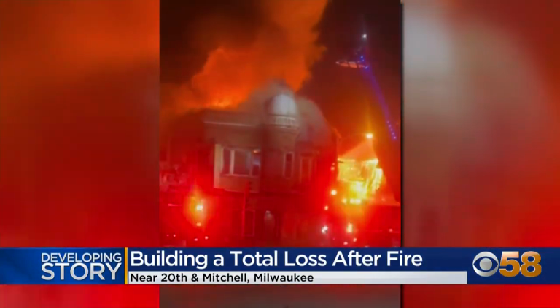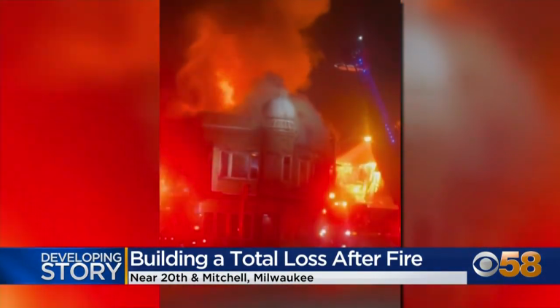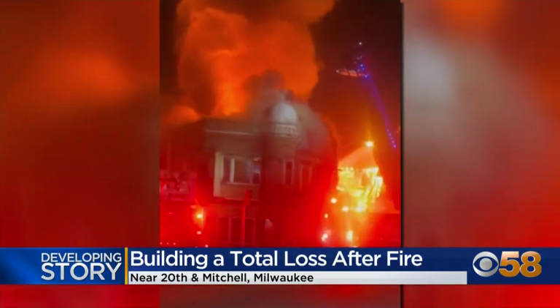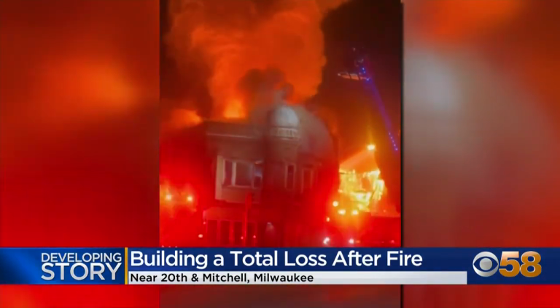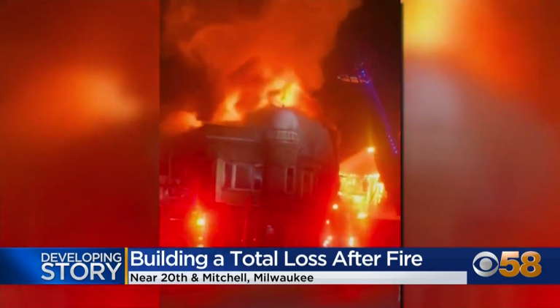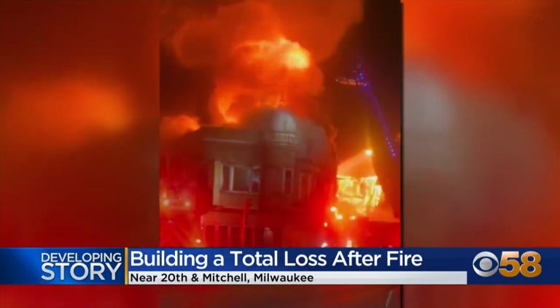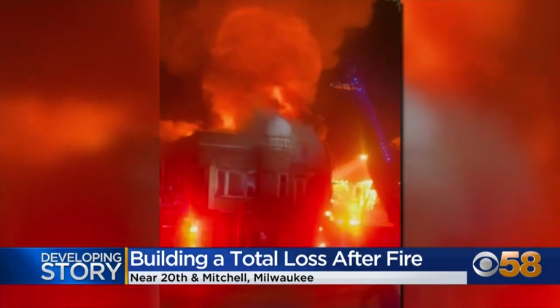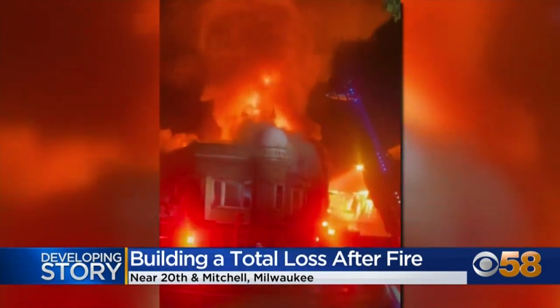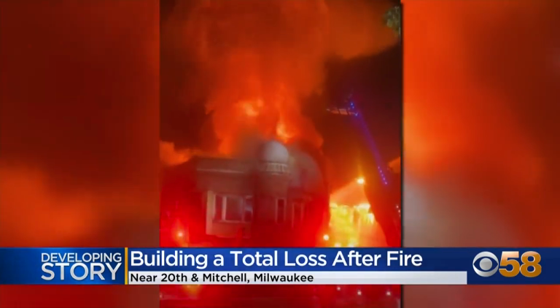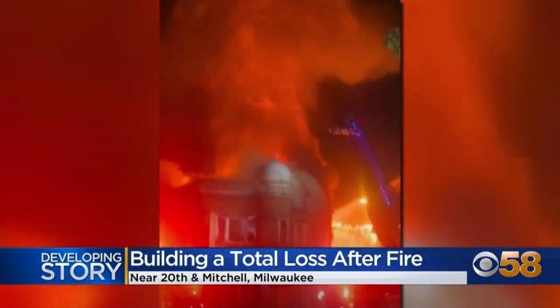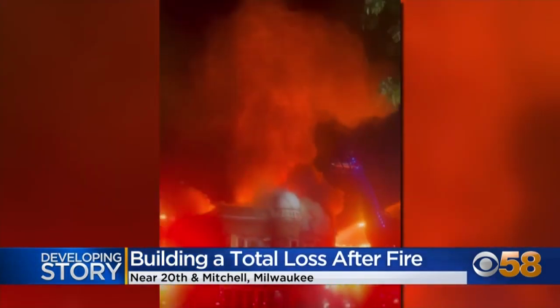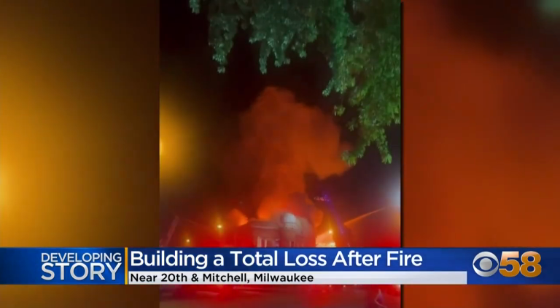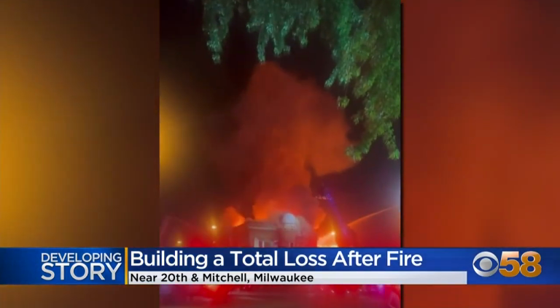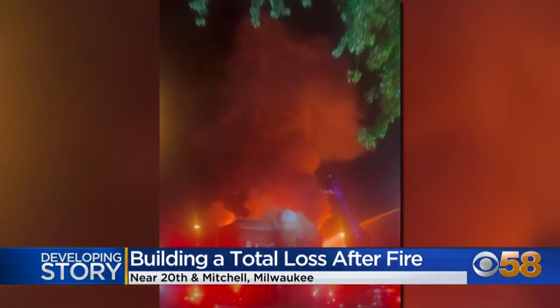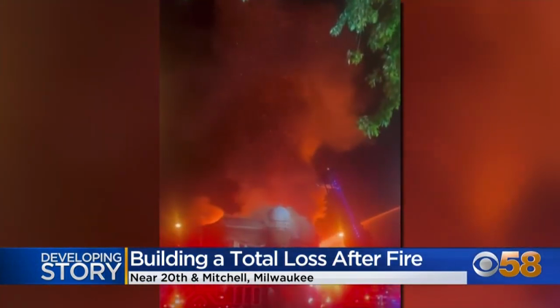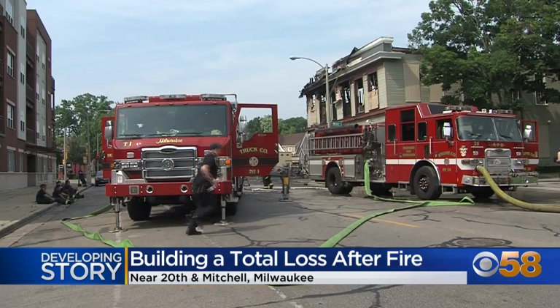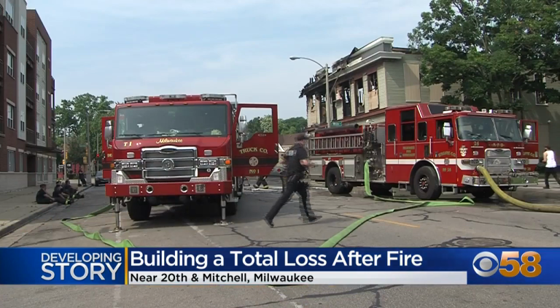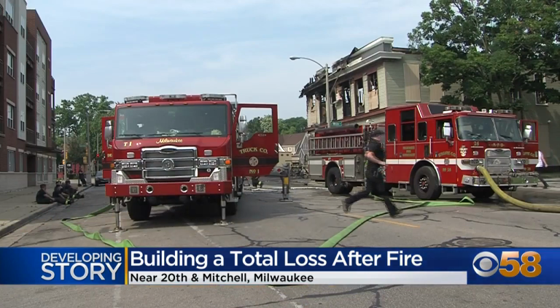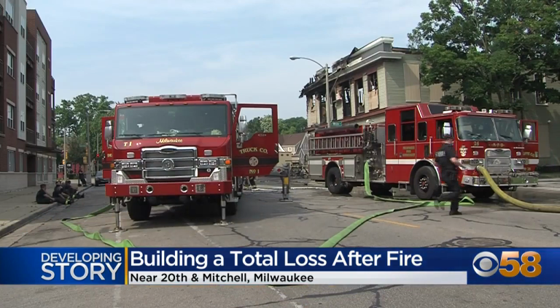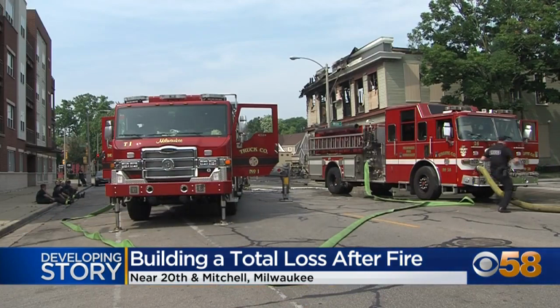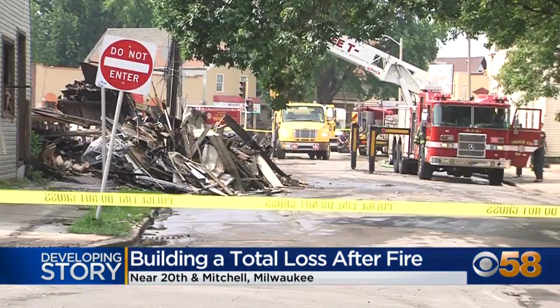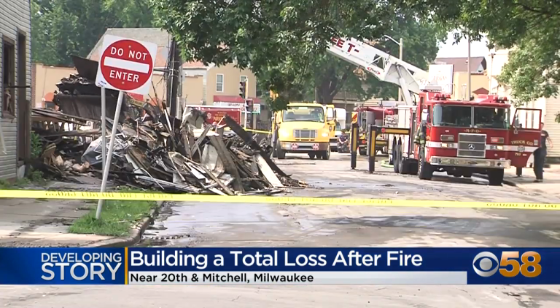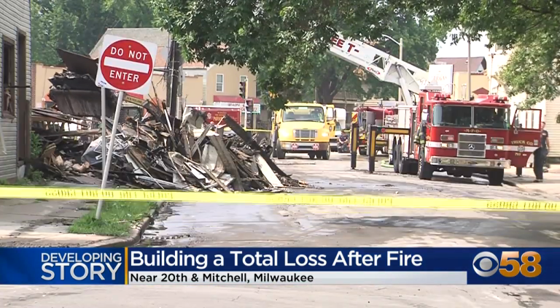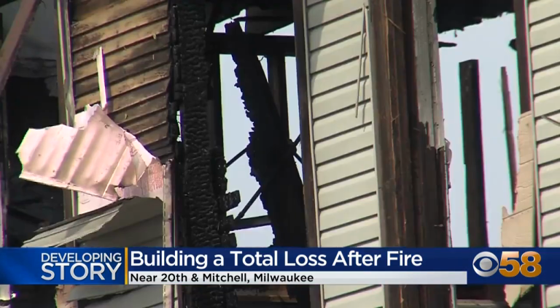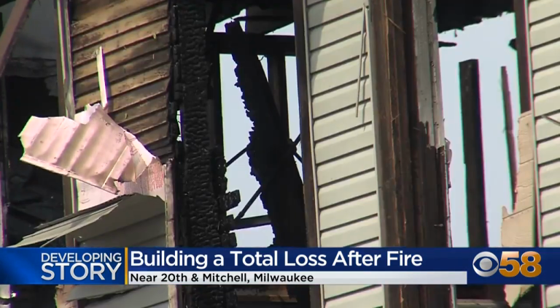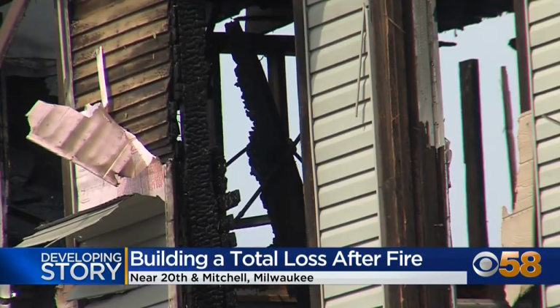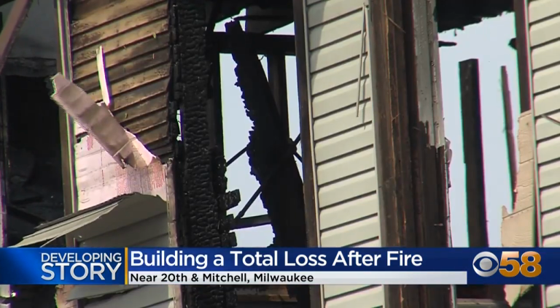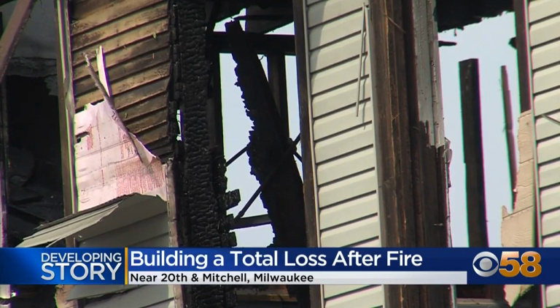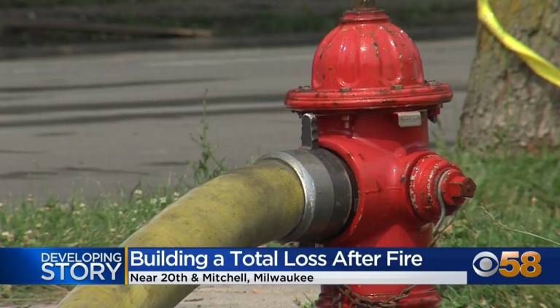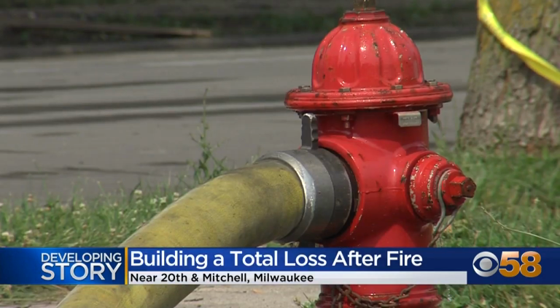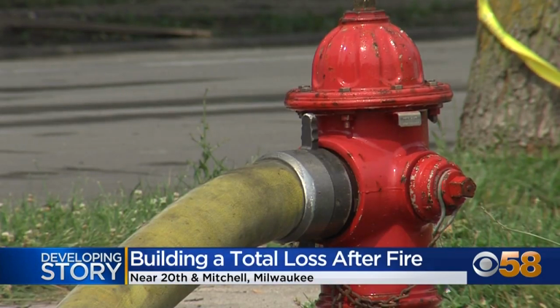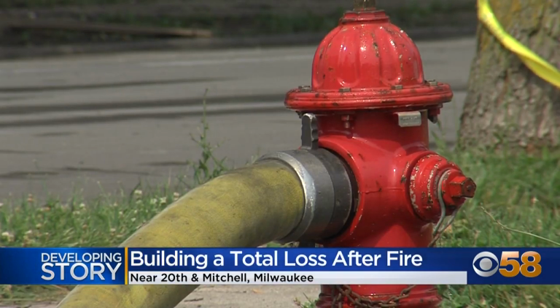This cell phone video from a neighbor shows the intensity of smoke and flames fire crews were fighting Monday morning. The Milwaukee Fire Department was on the scene for more than six hours, fighting flames from the outside and ensuring the fire wouldn't spread.